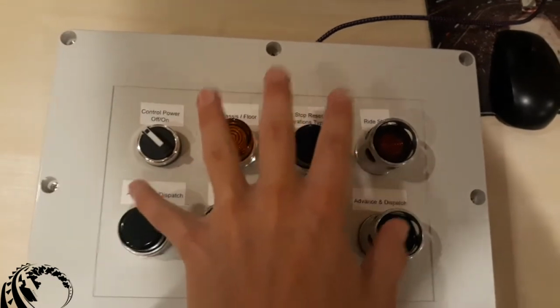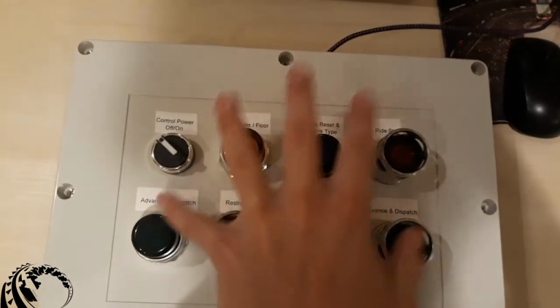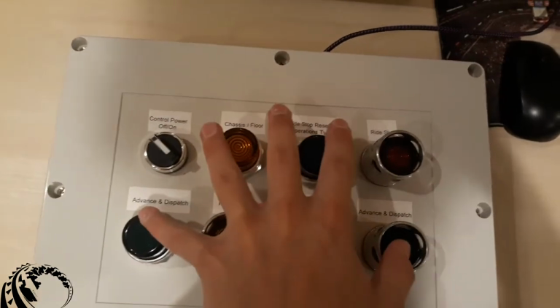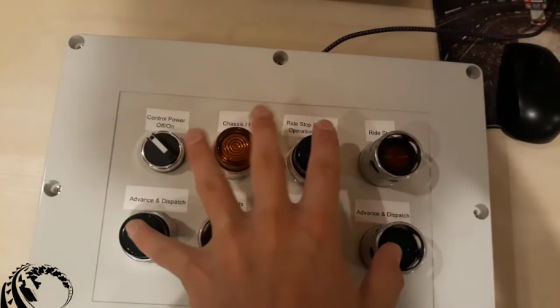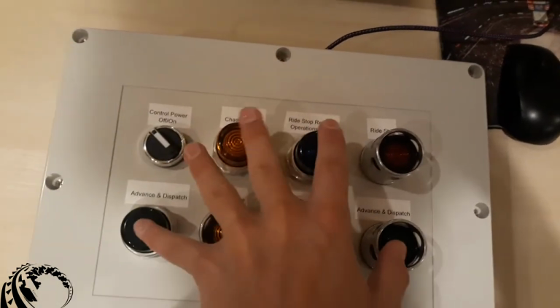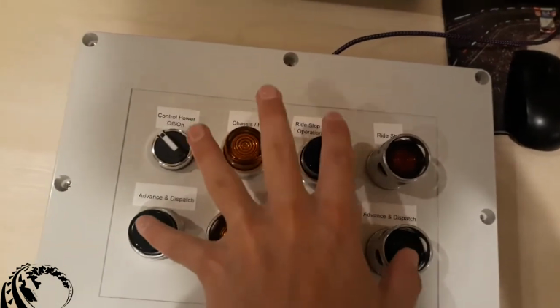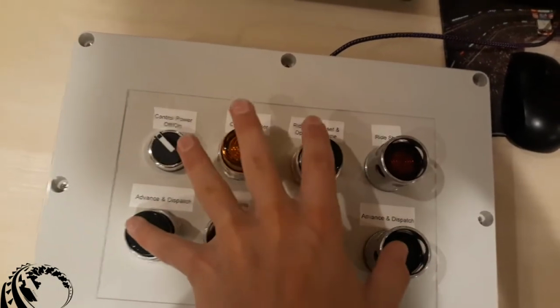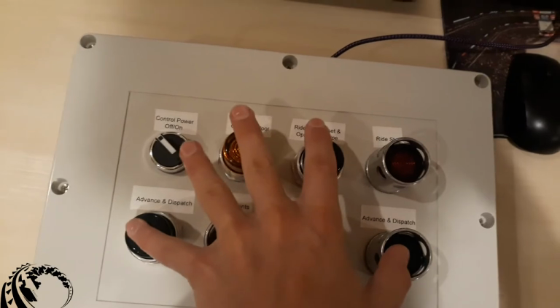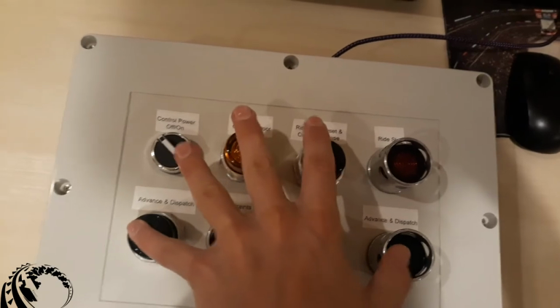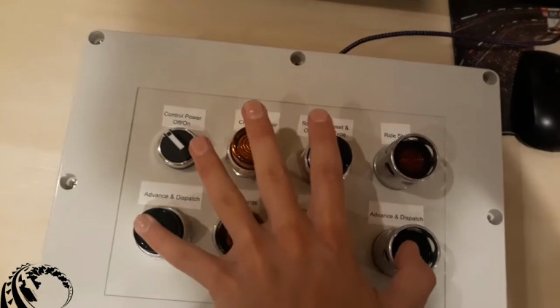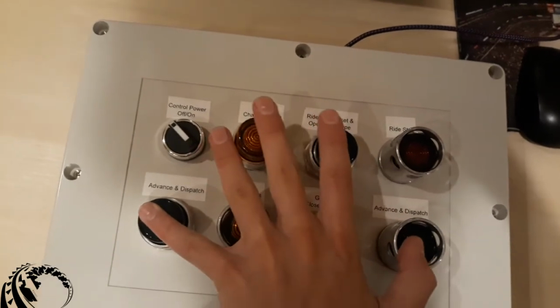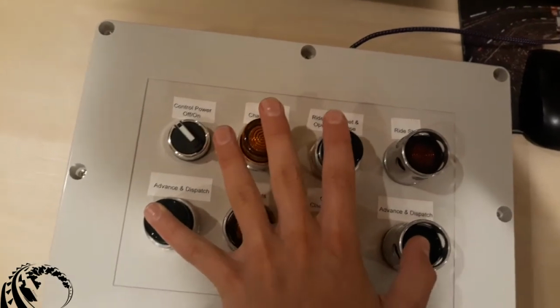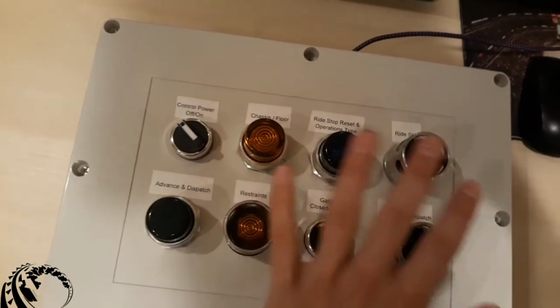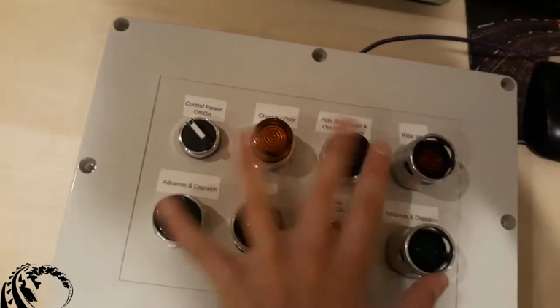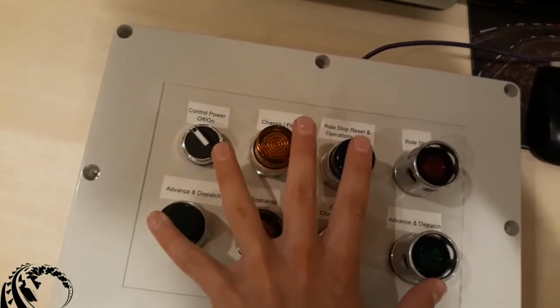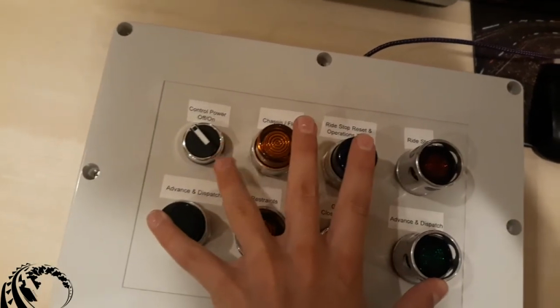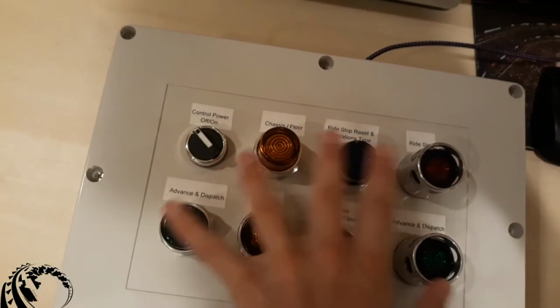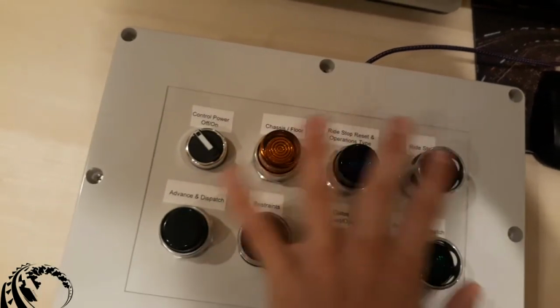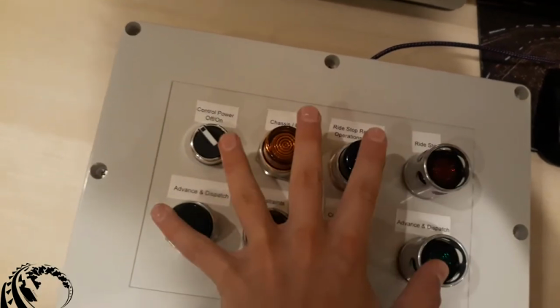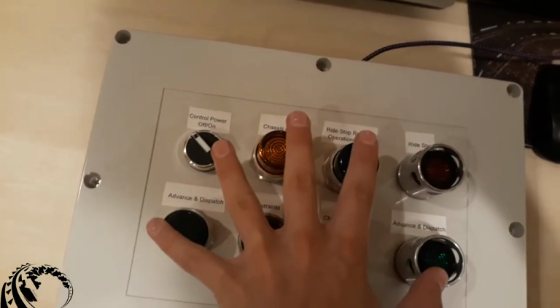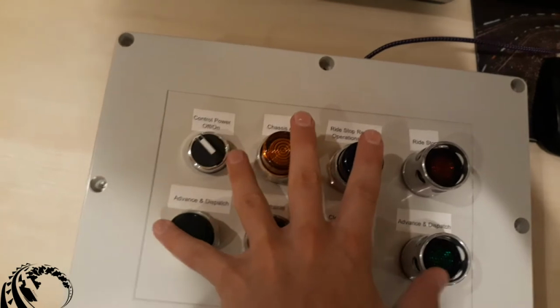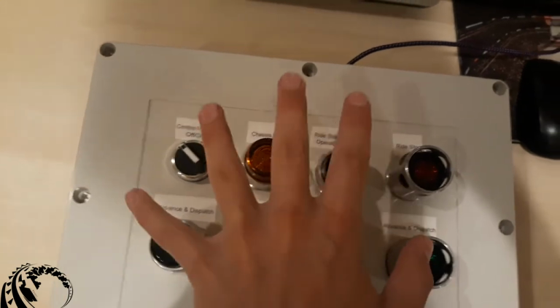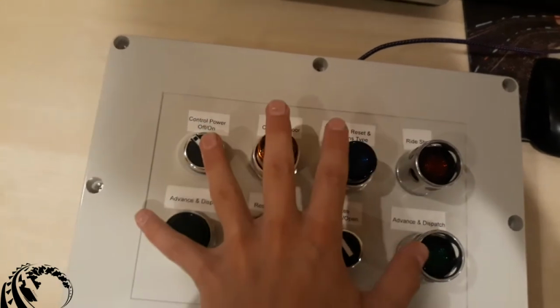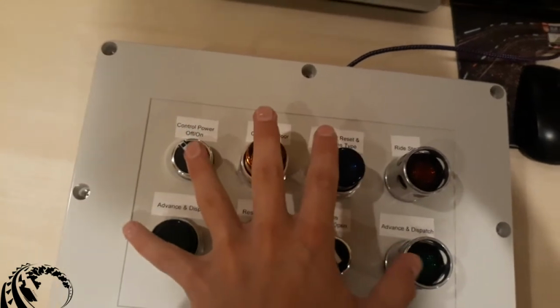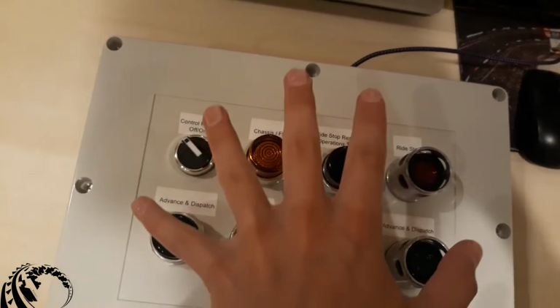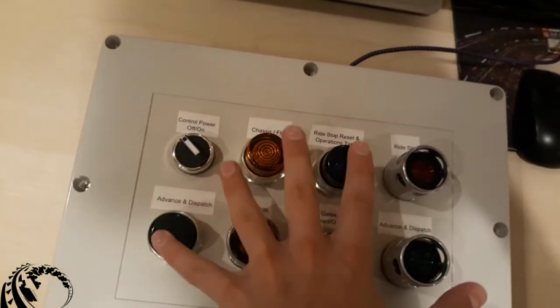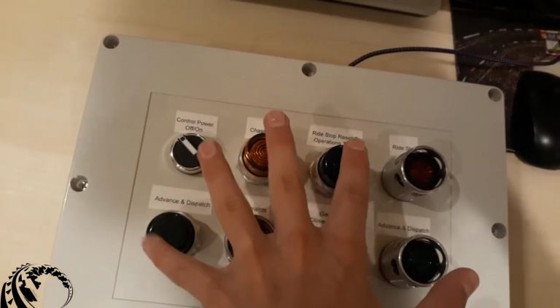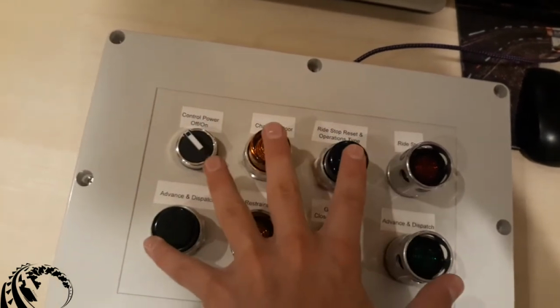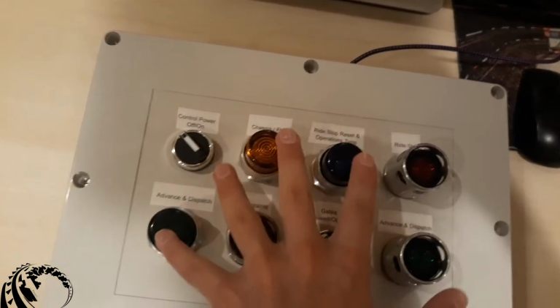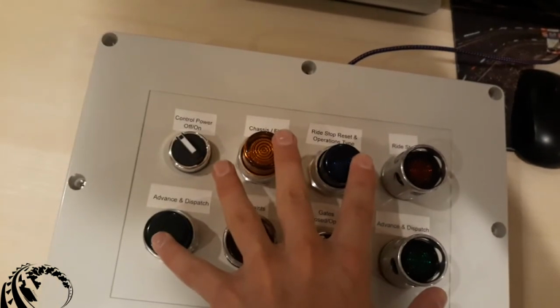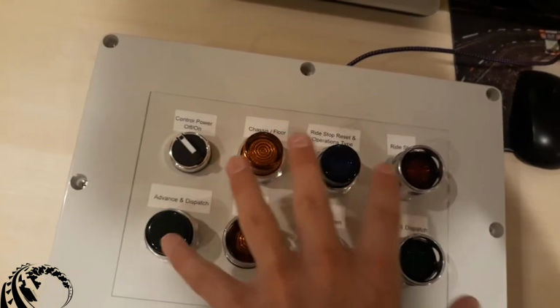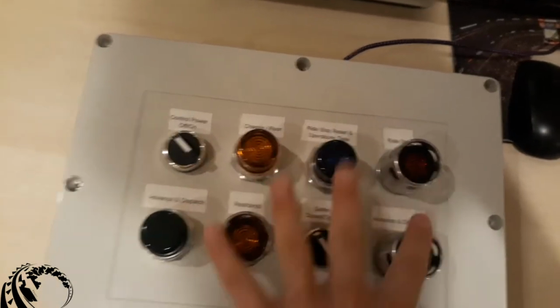And if I can do it then you guys can do it. I came into this with no prior coding experience — I had never wired up a panel in my life, I've never touched an Arduino before this. But if I can do it, you guys can do it.